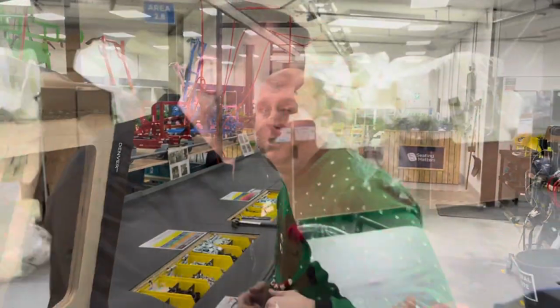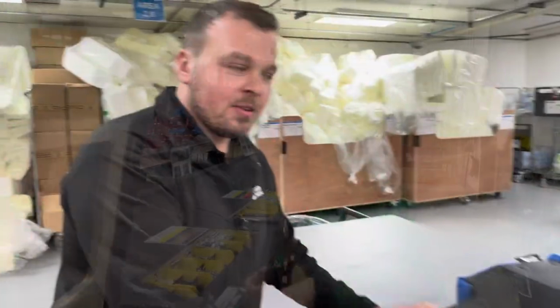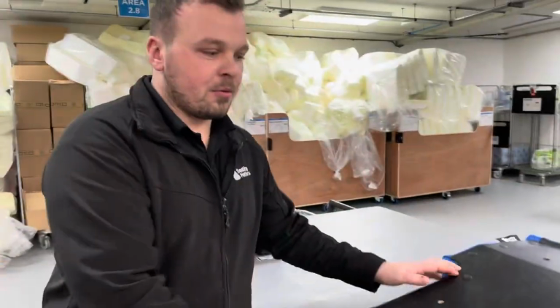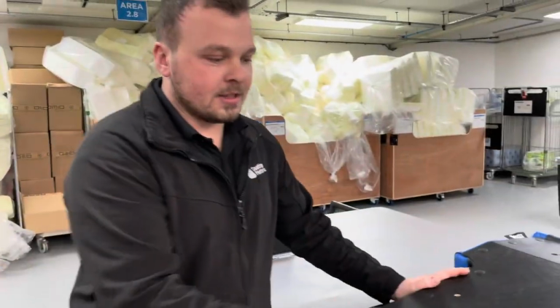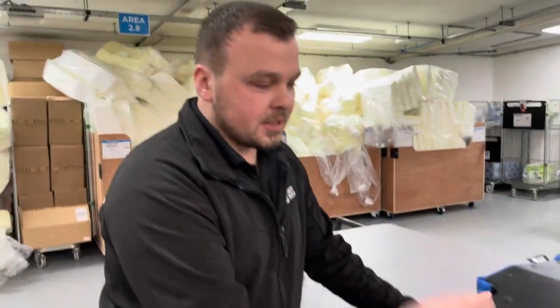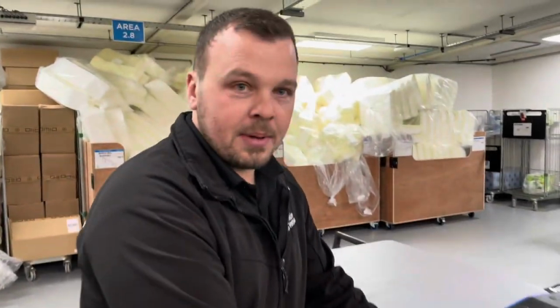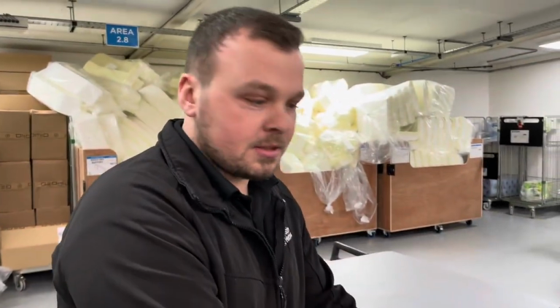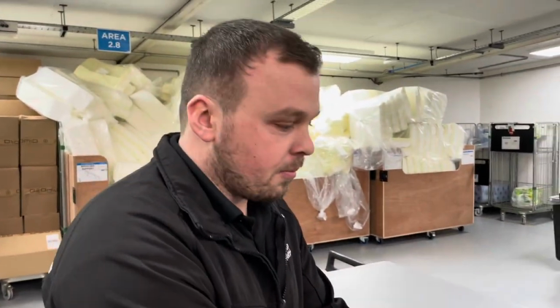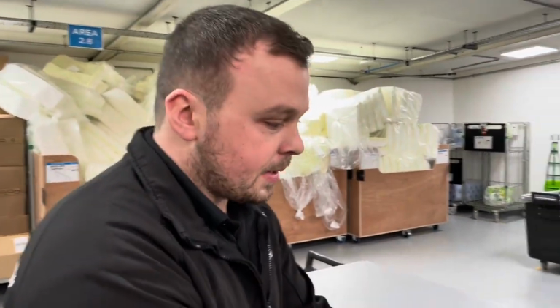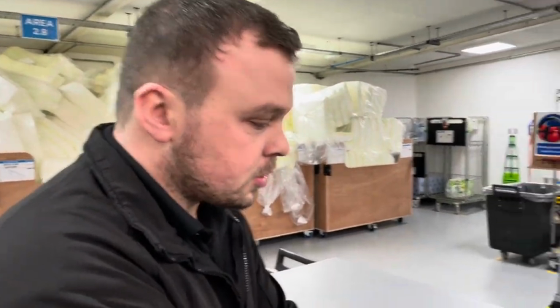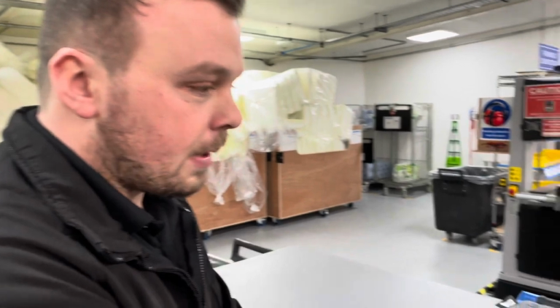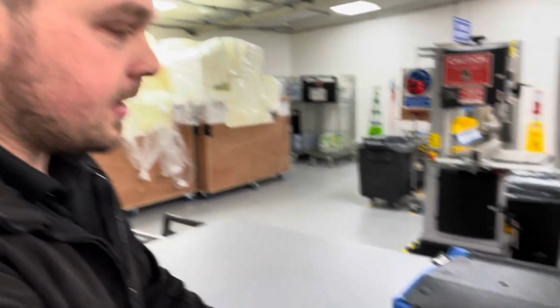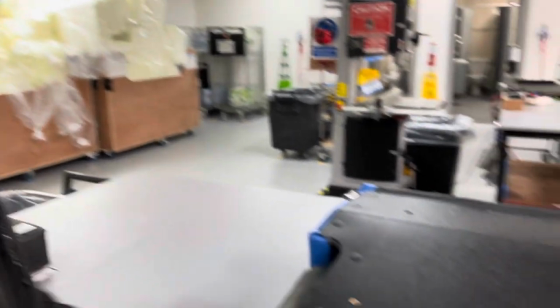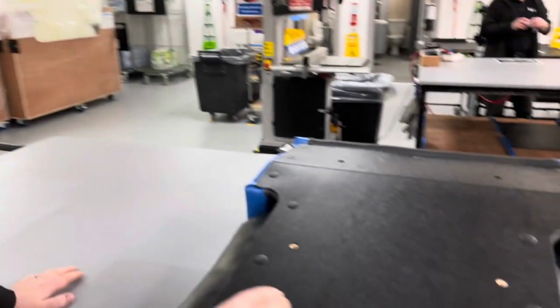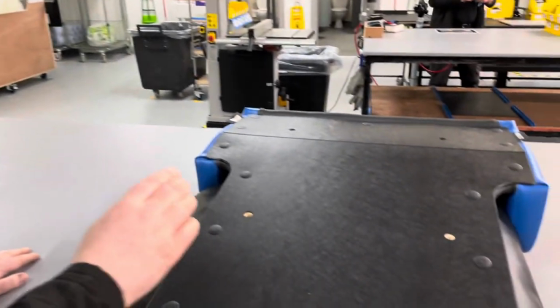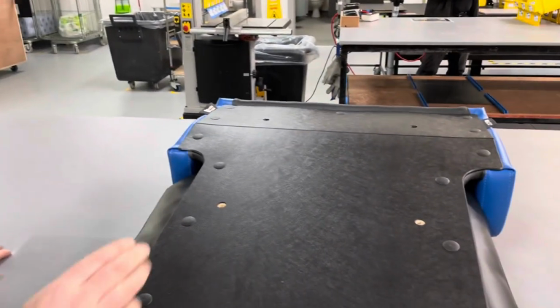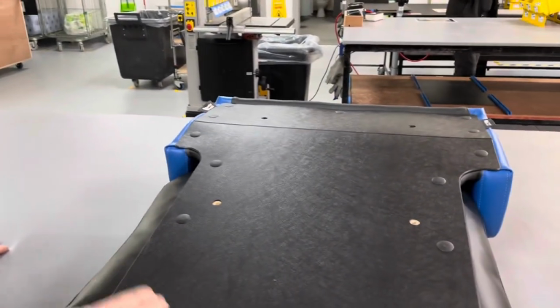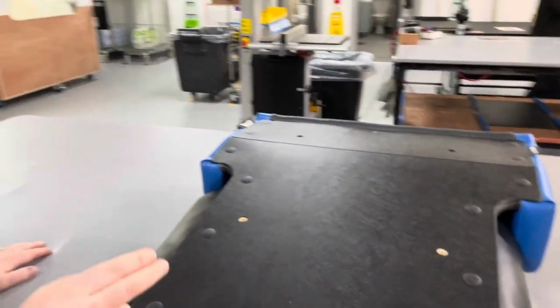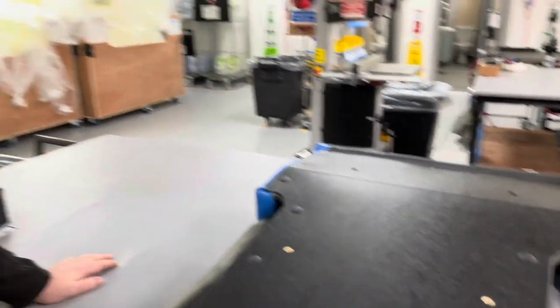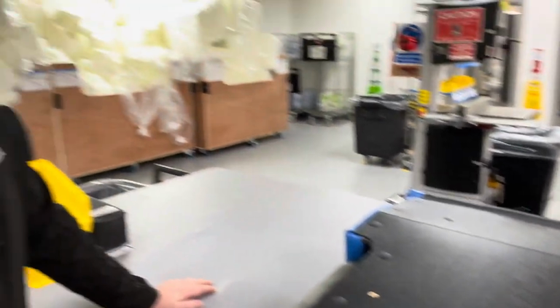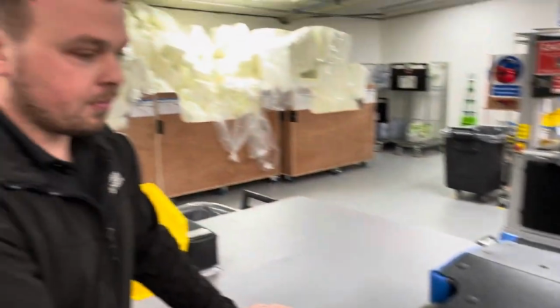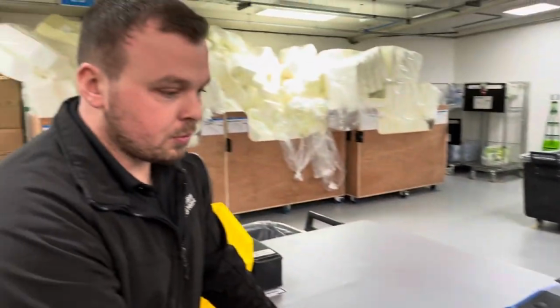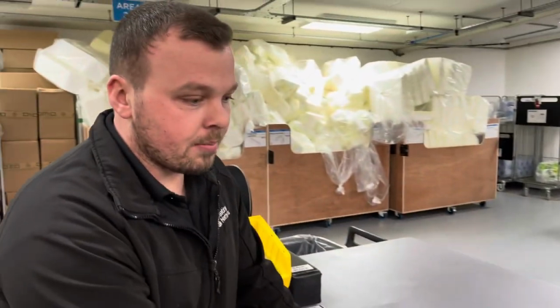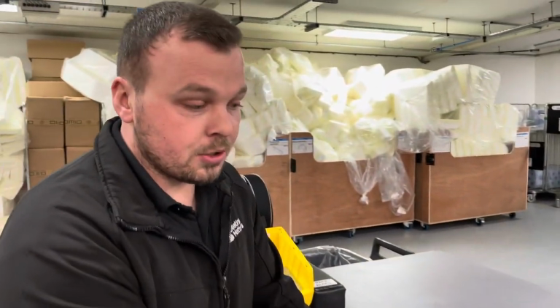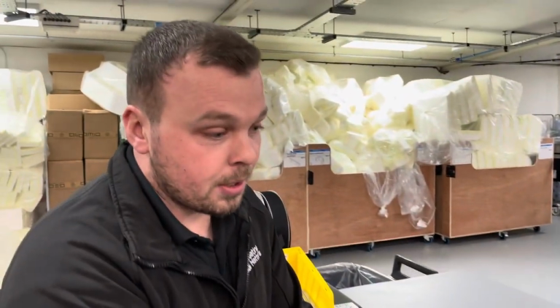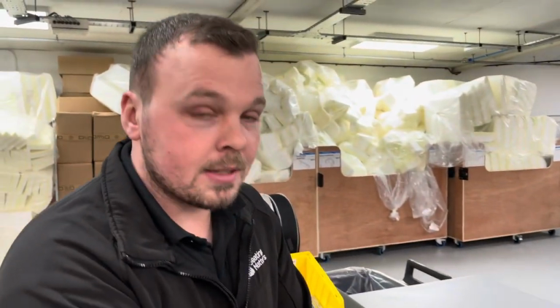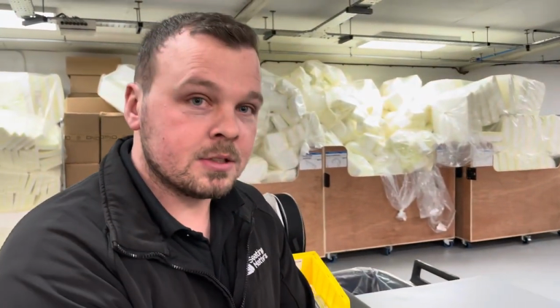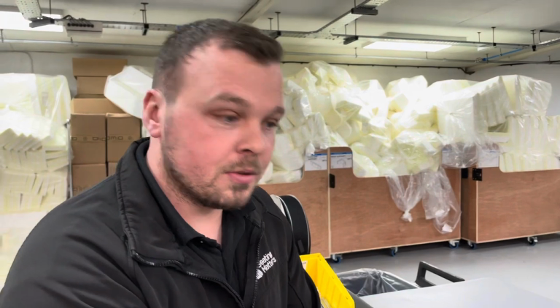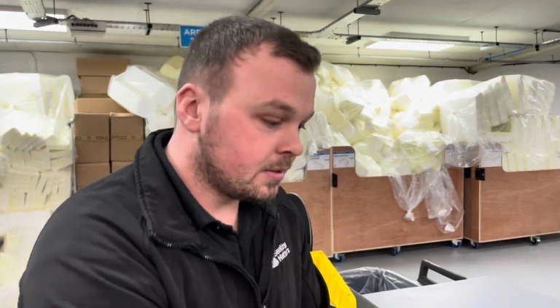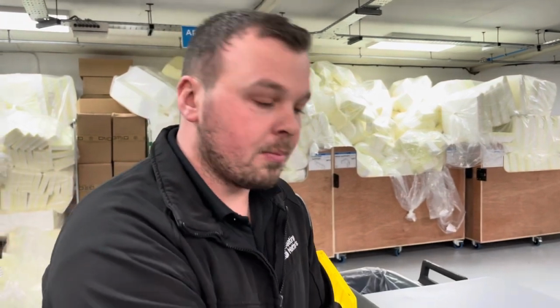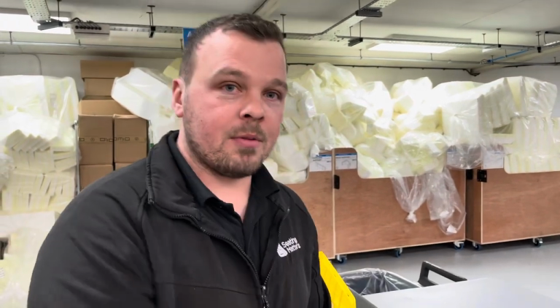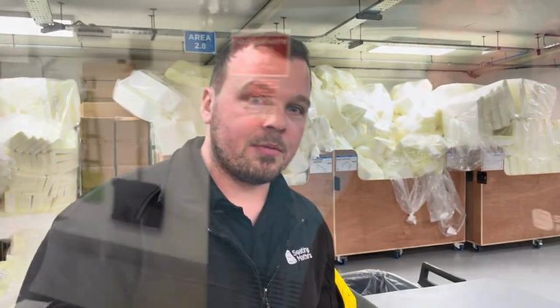Another favourite improvement is changing the bags from being upholstered to plastic. Personally, it took the time down from 25 minutes down to about a minute — definitely a favourite improvement.